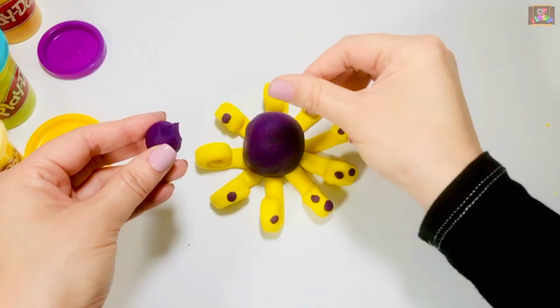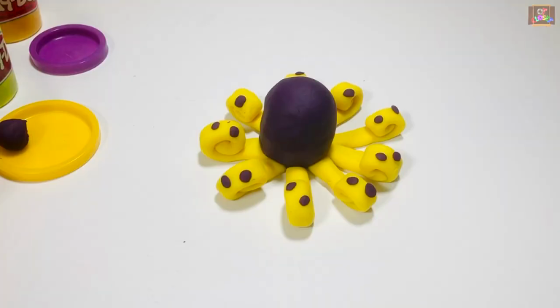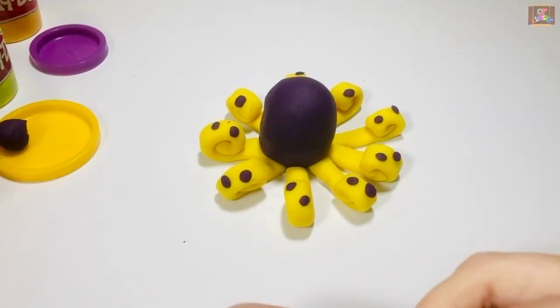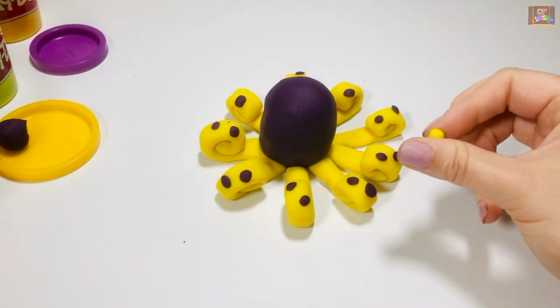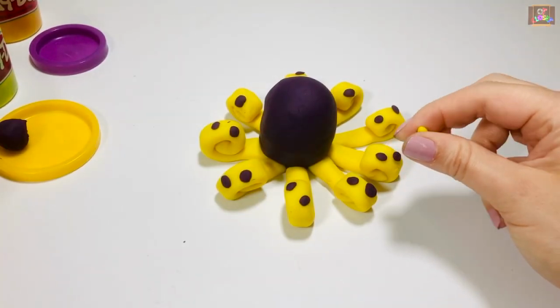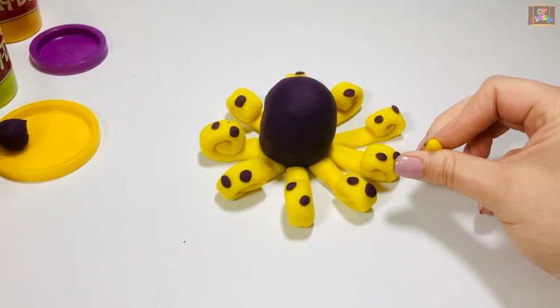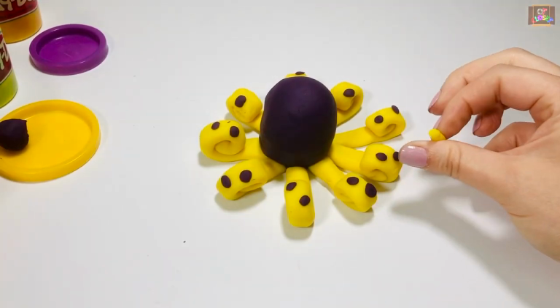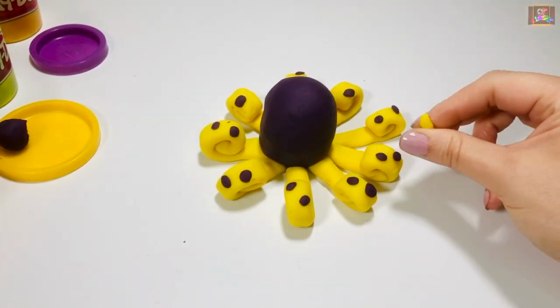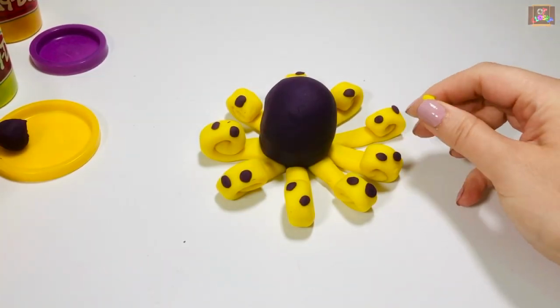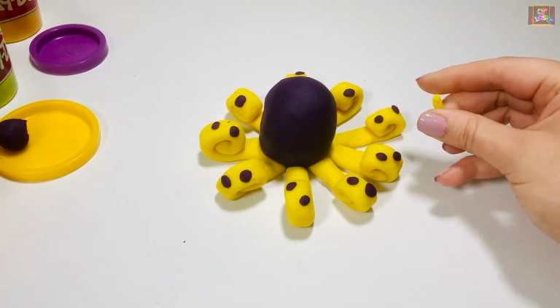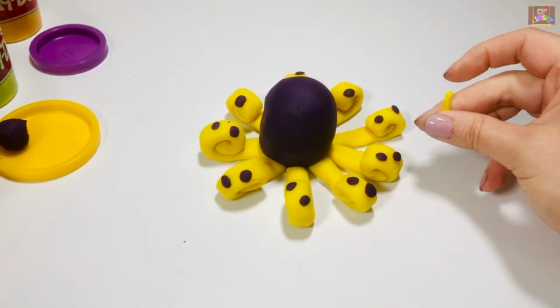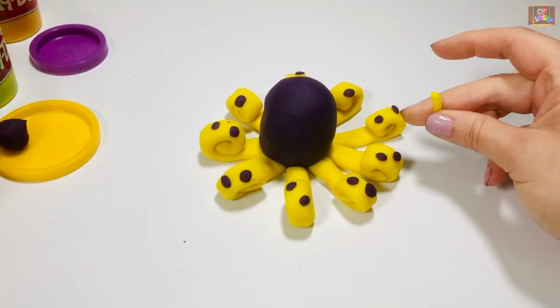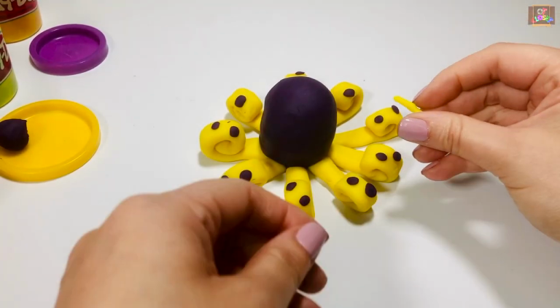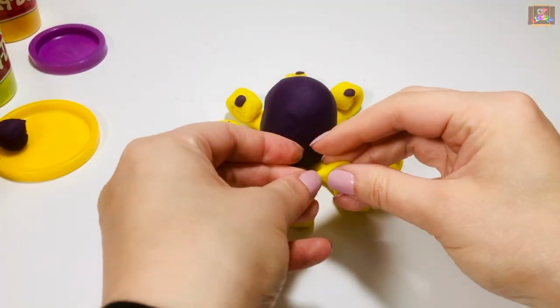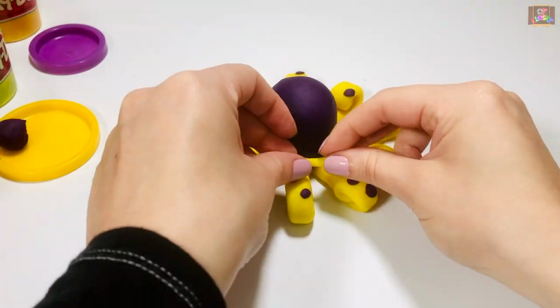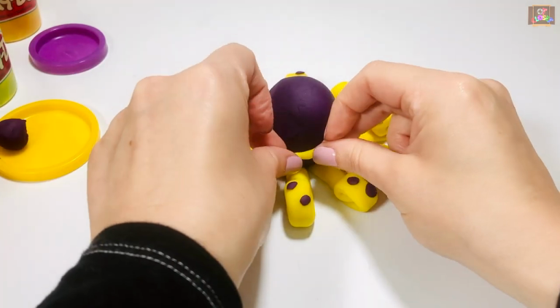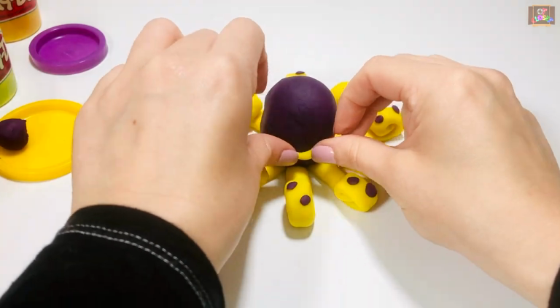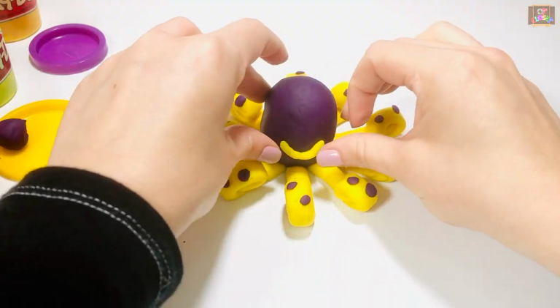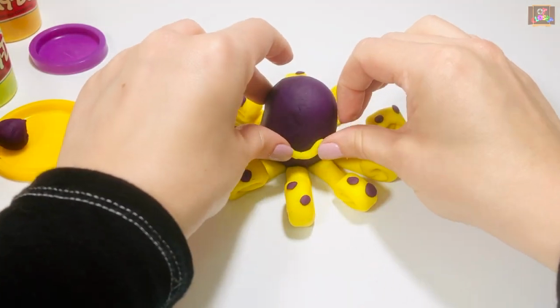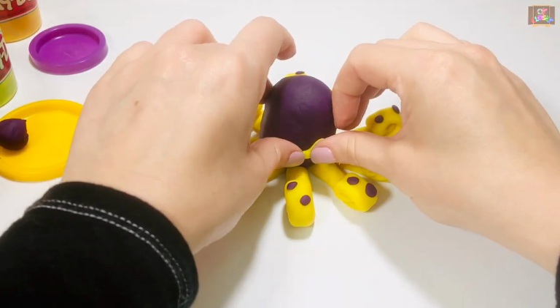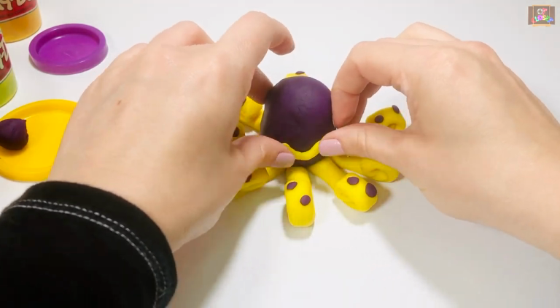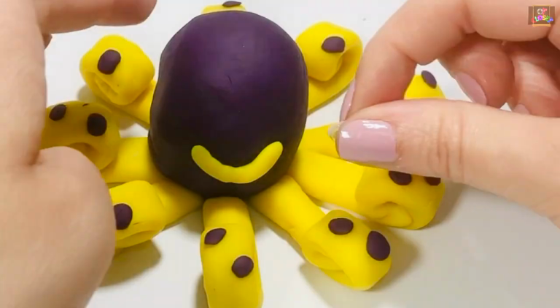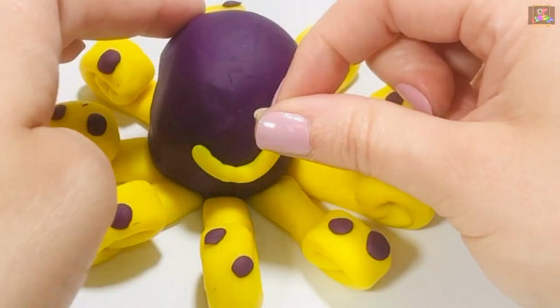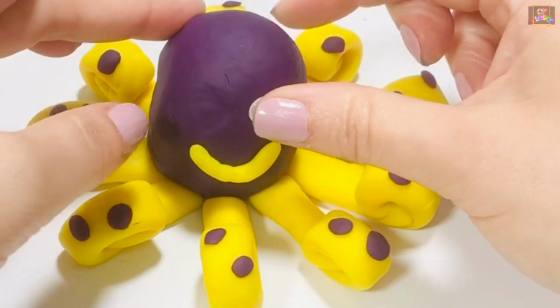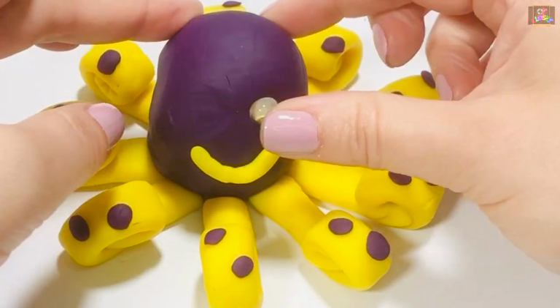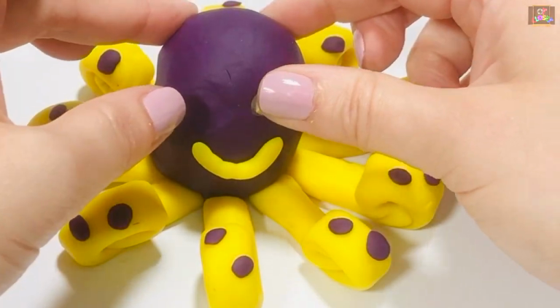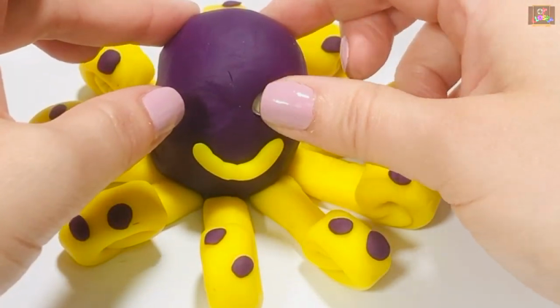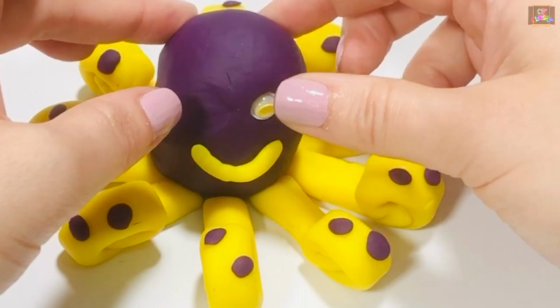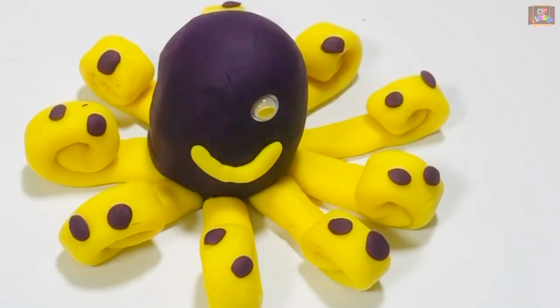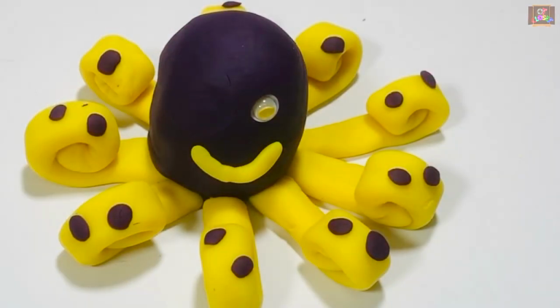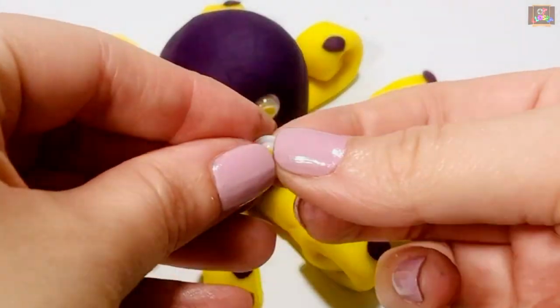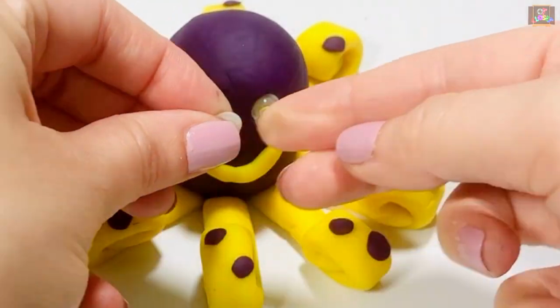Next, let's make its mouth. Try to use only your fingers when rolling. Place two googly eyes or two beads to show its eyes.